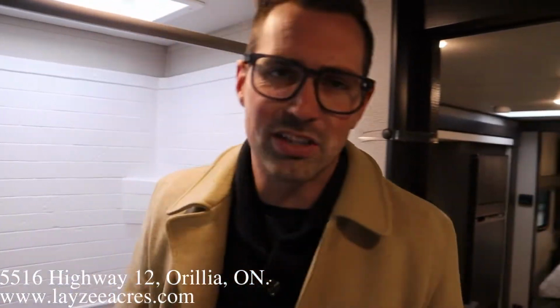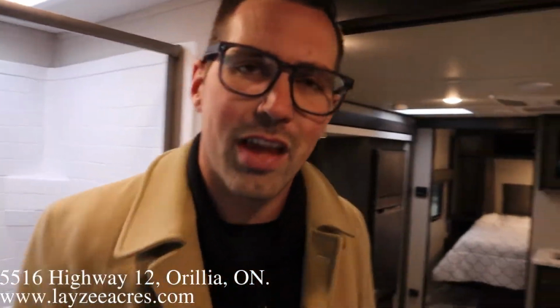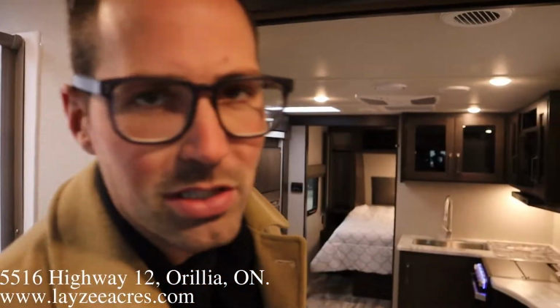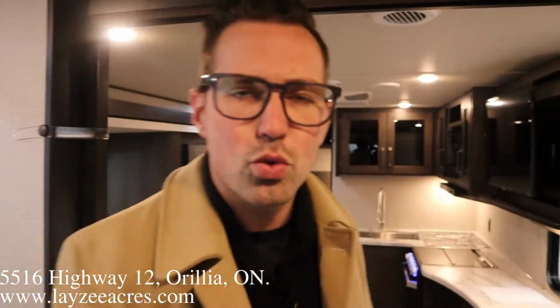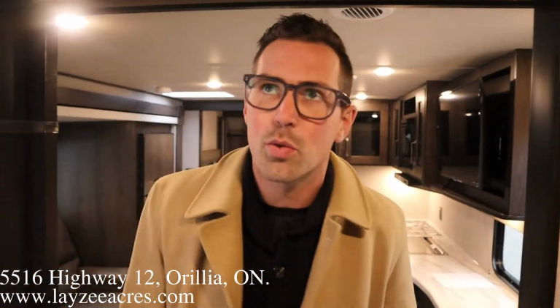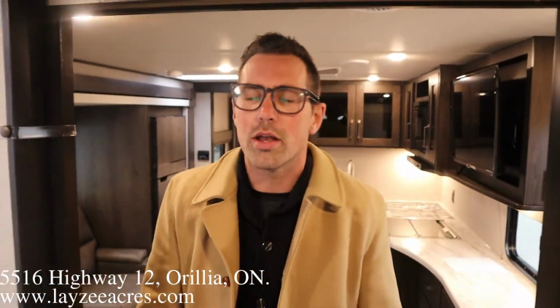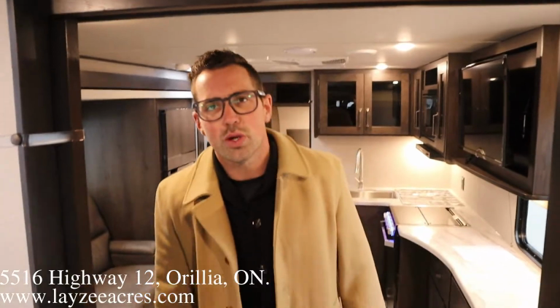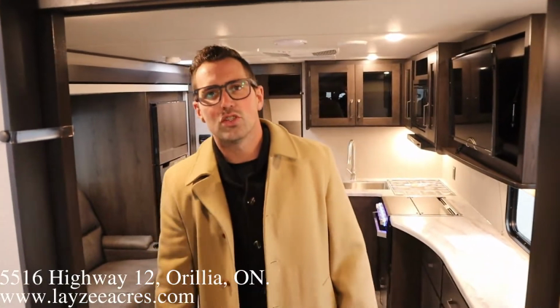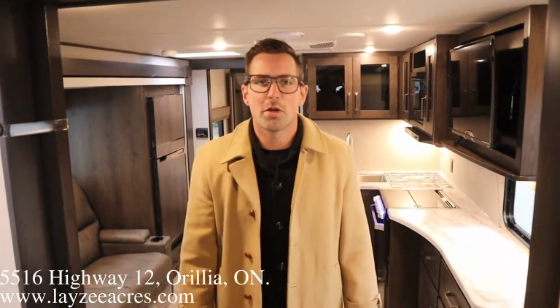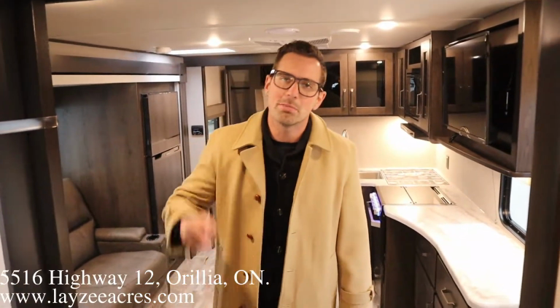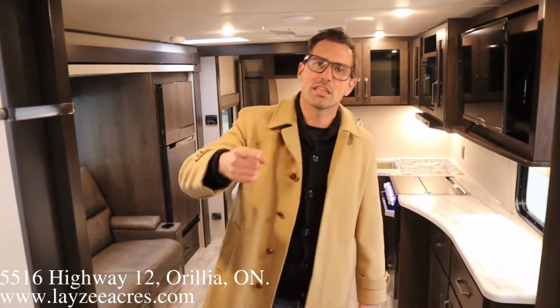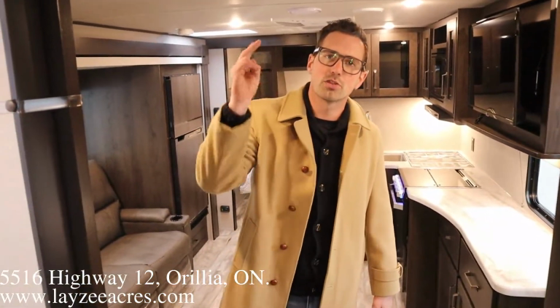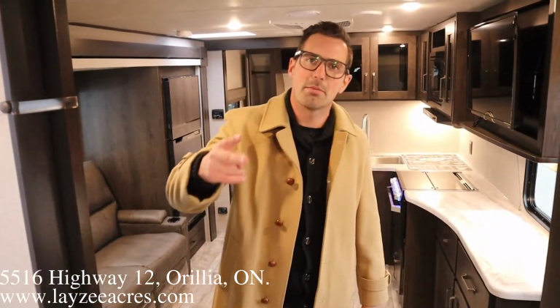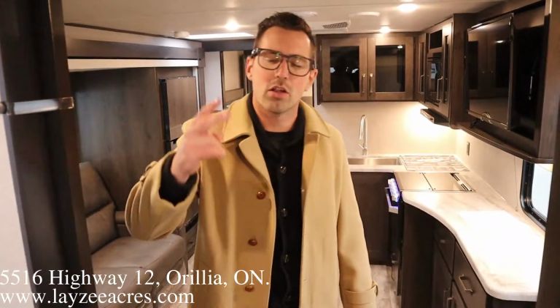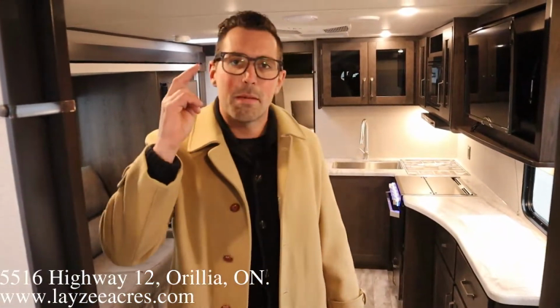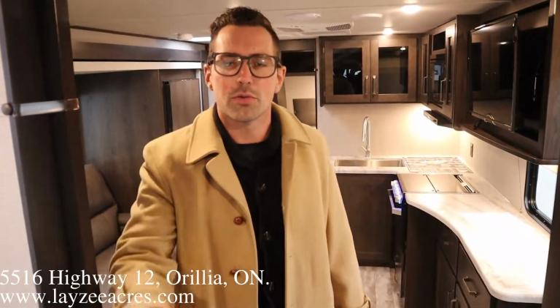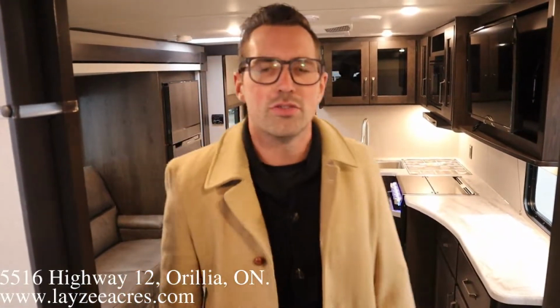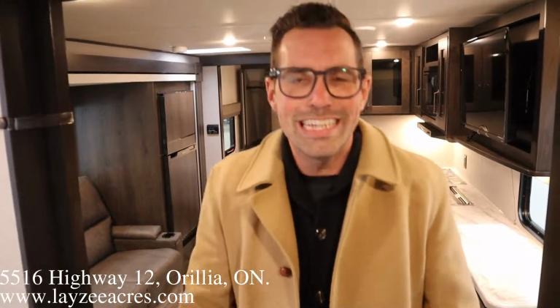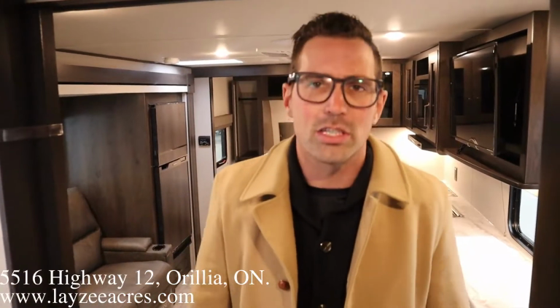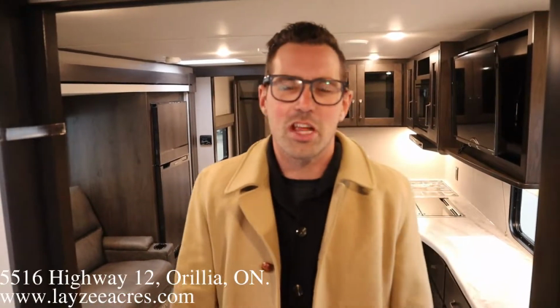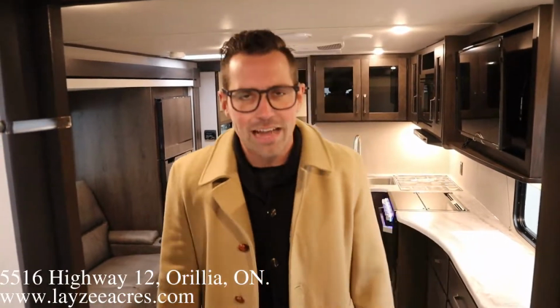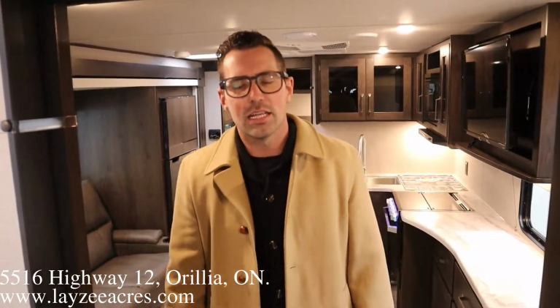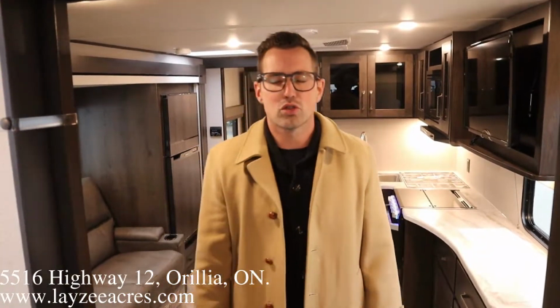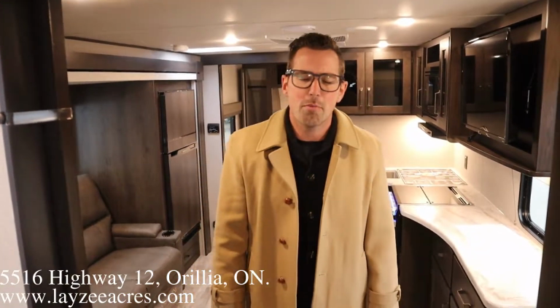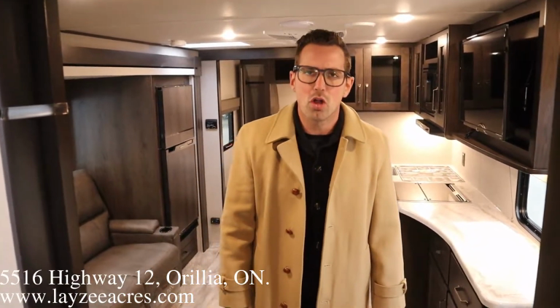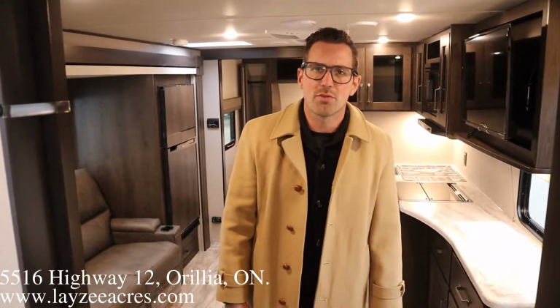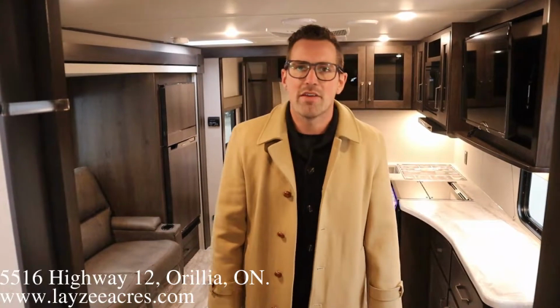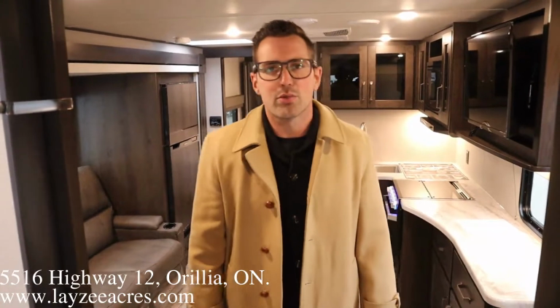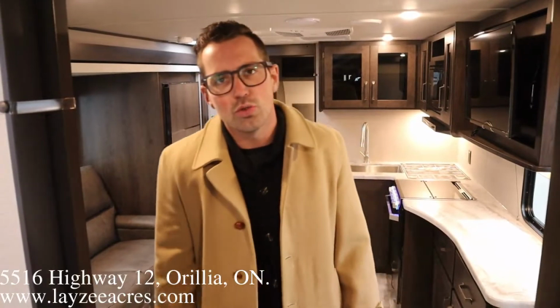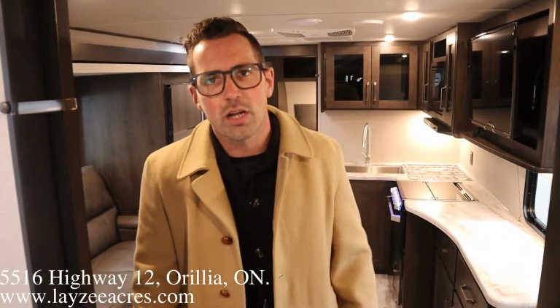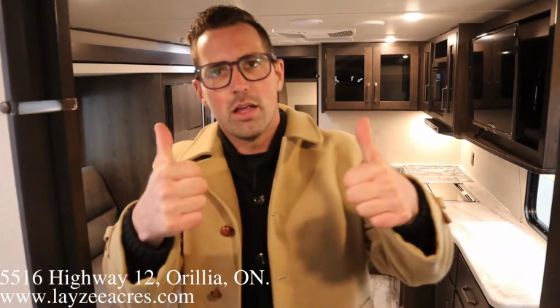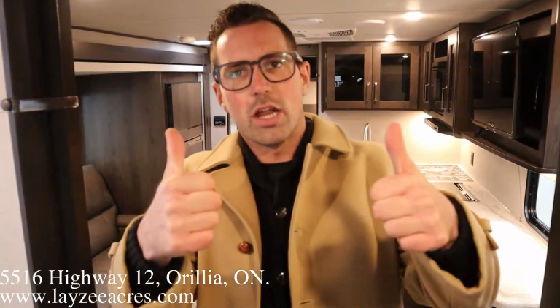Hope you guys enjoyed that. That was the 2021 Transcend 221RB. Please like the video, subscribe to the channel, maybe share with your friends. You can email us at sales@lazyacres.com or call us at 705-833-2539. Have a good day.